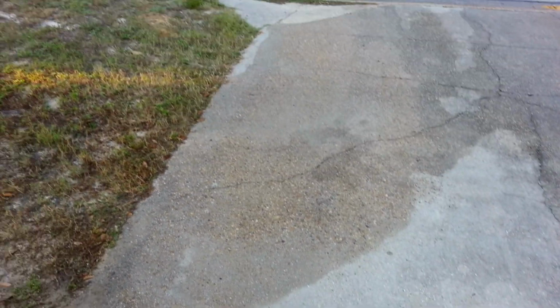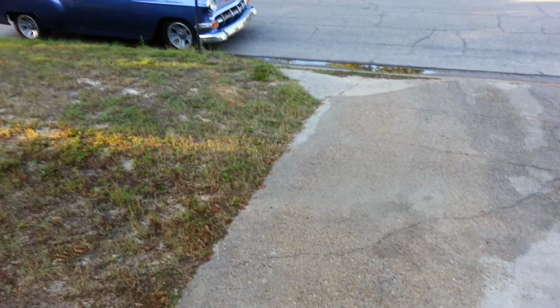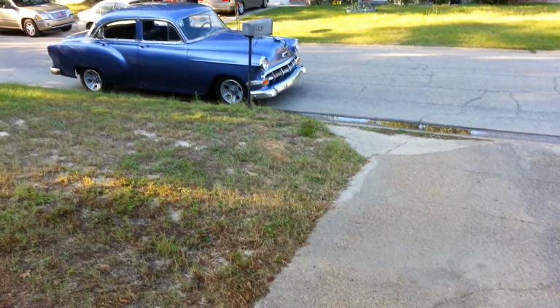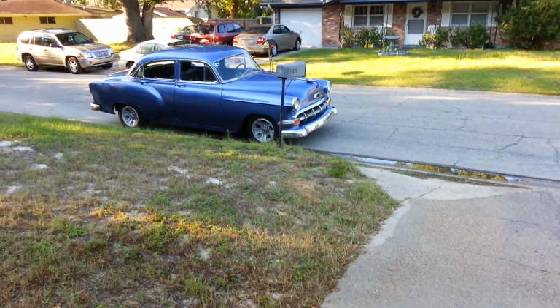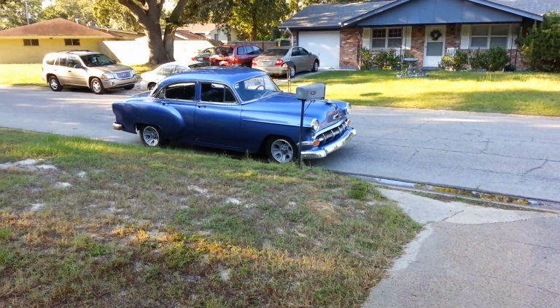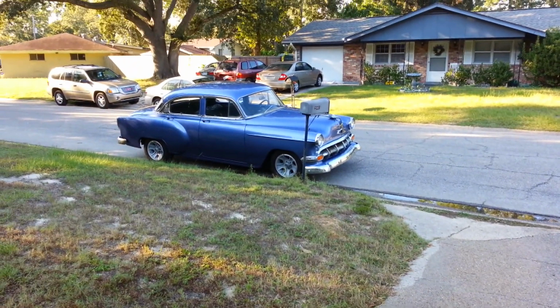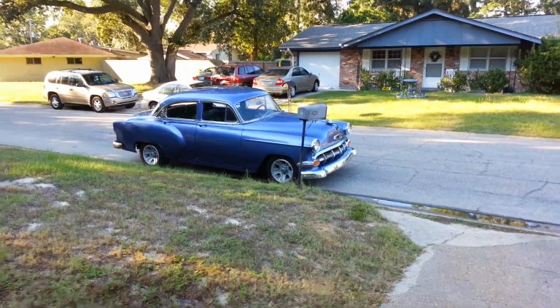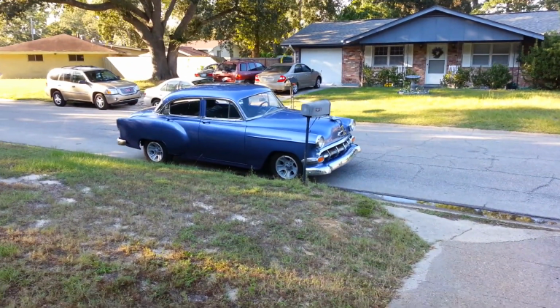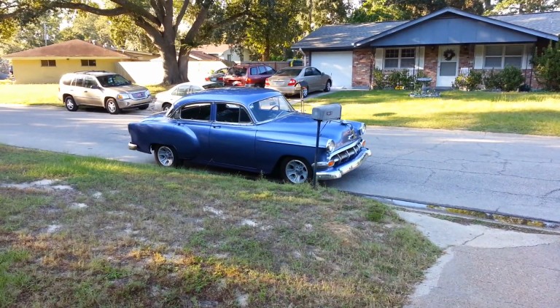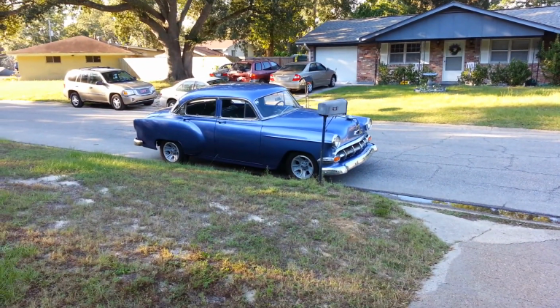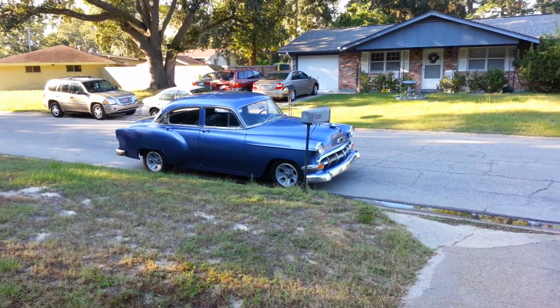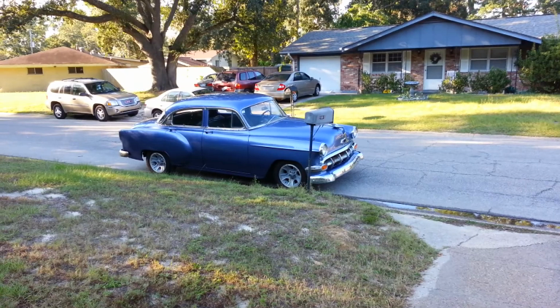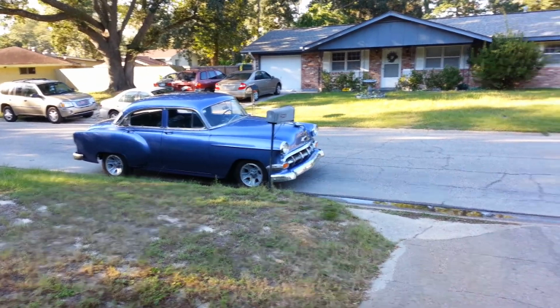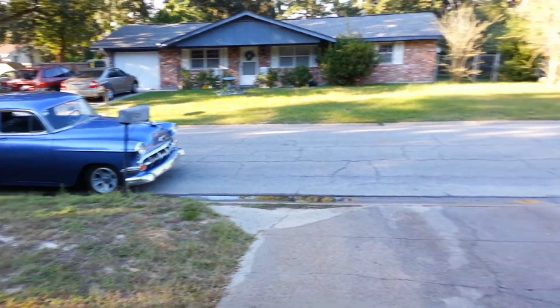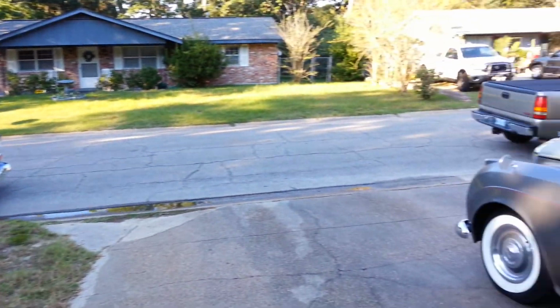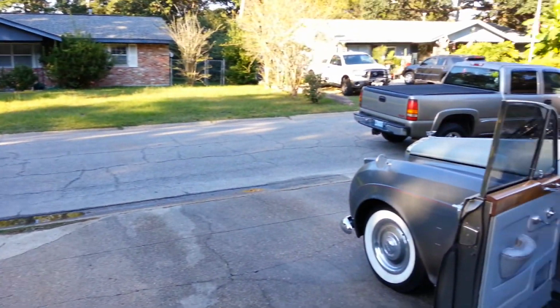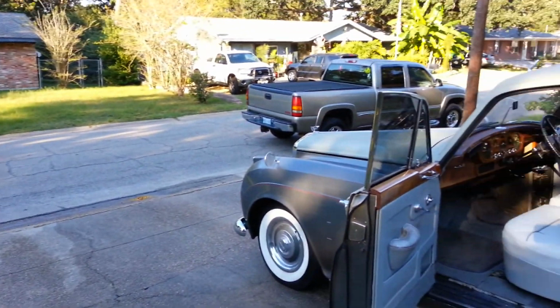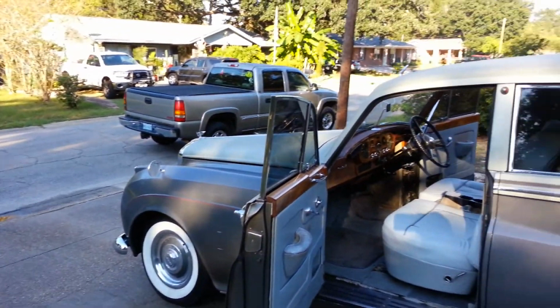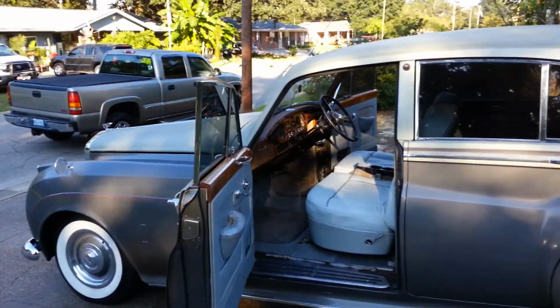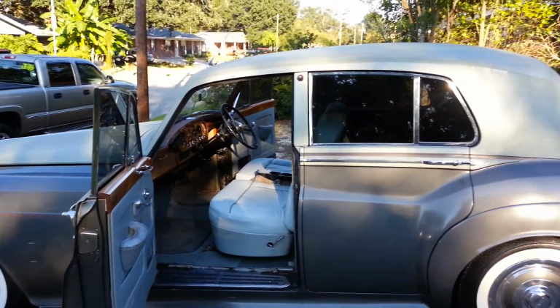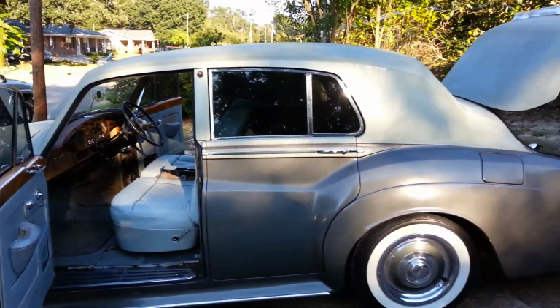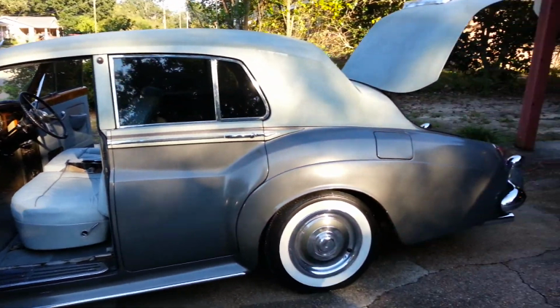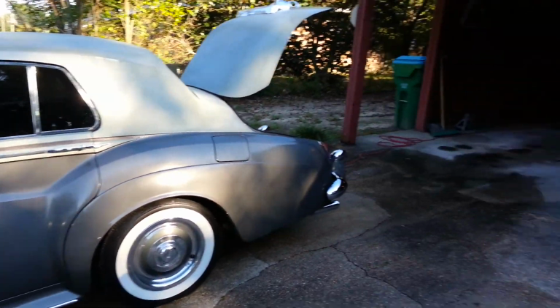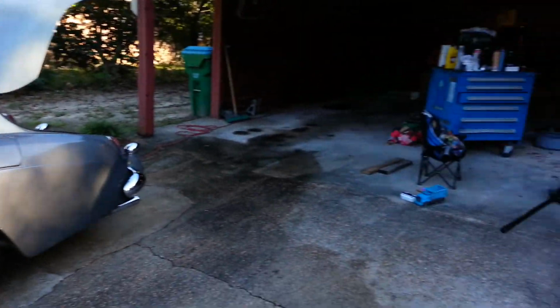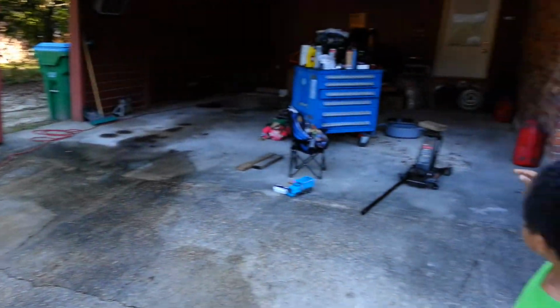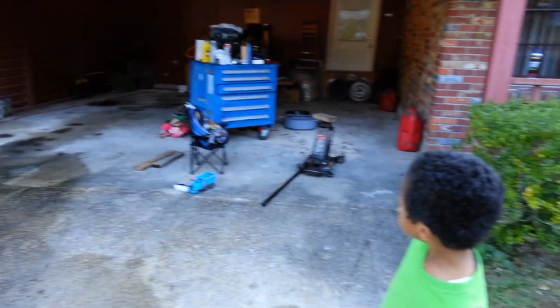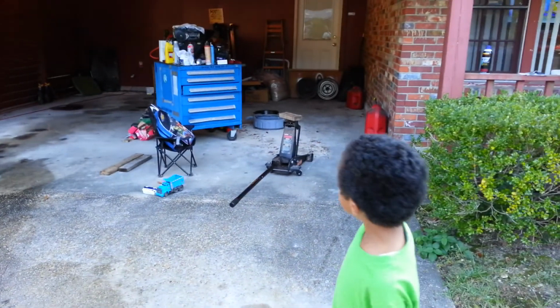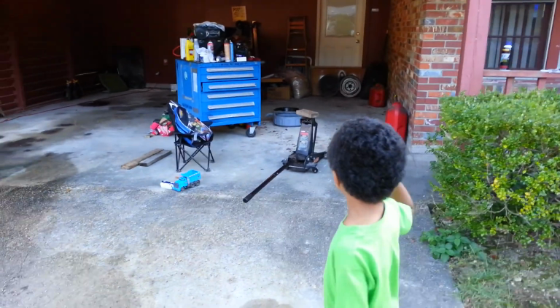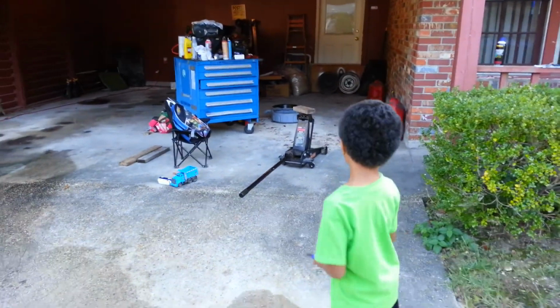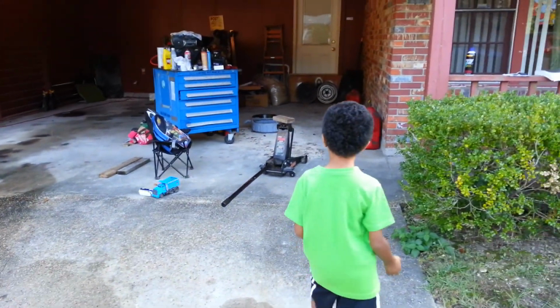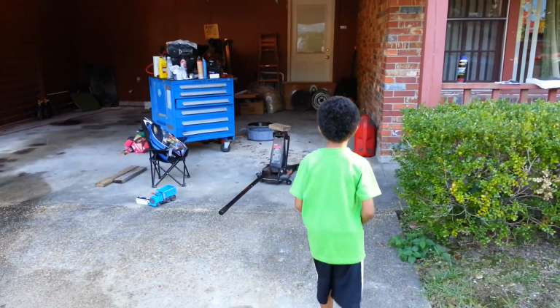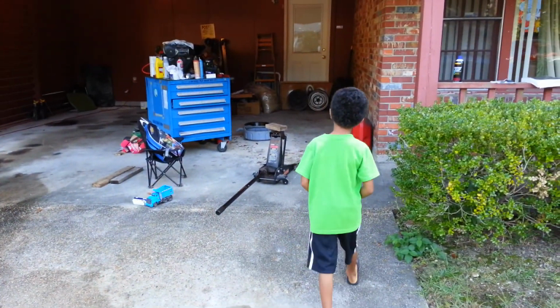Can we go higher than this? Hi Daddy? Hmm? Can we go higher than this? That's how high we can go. As high as it goes. How high as it goes?